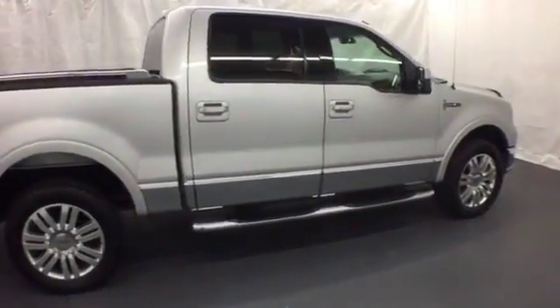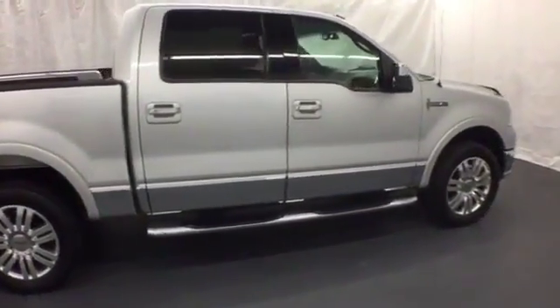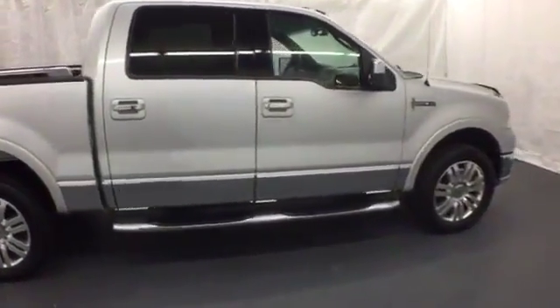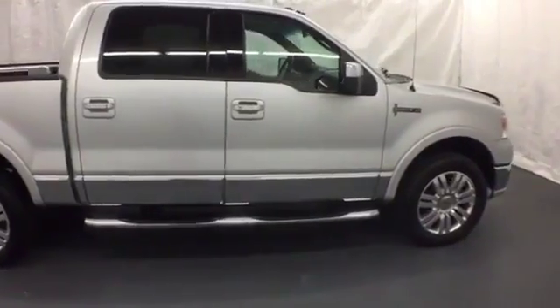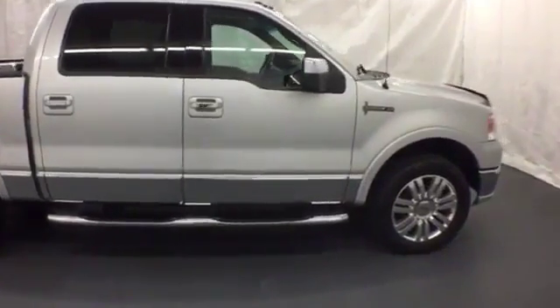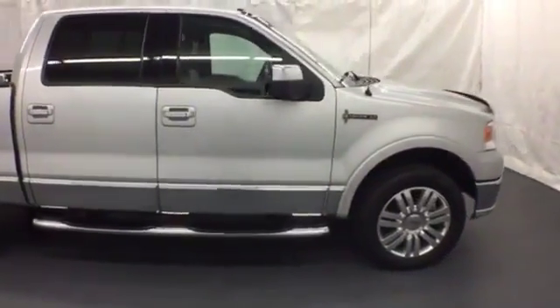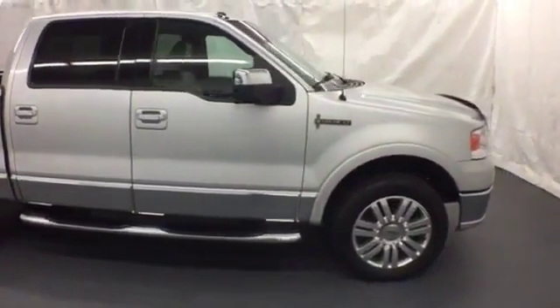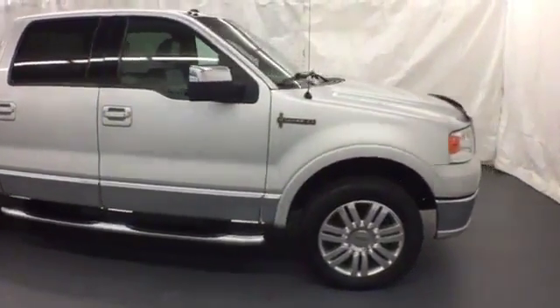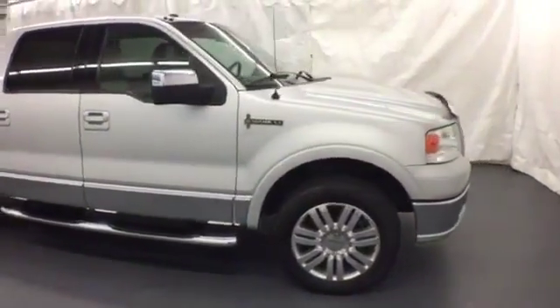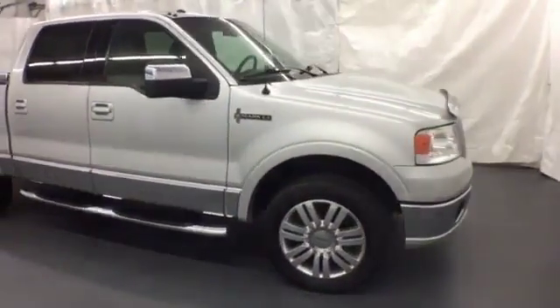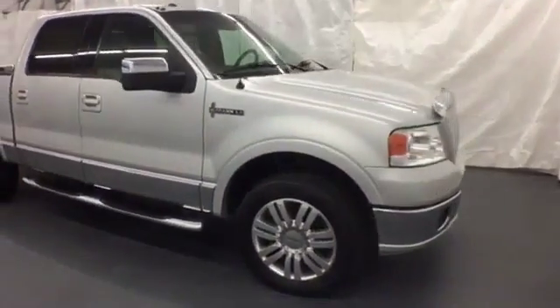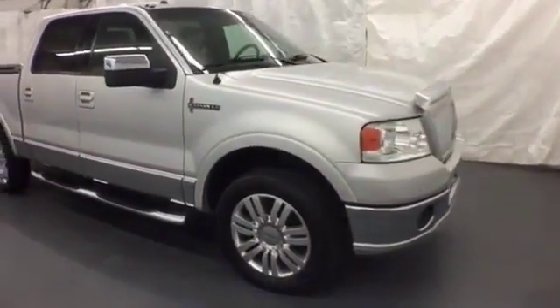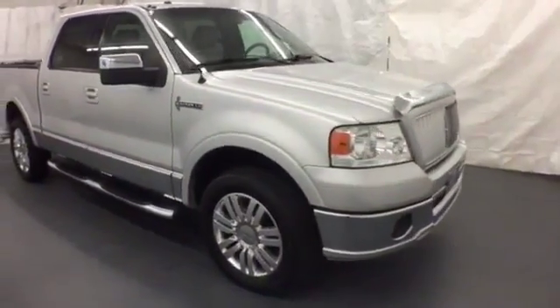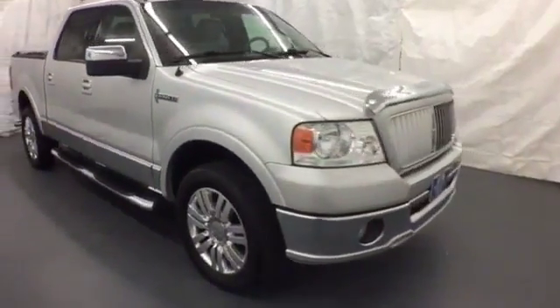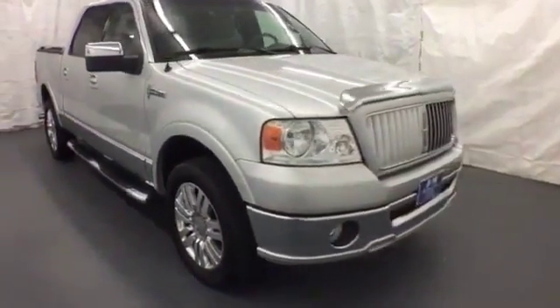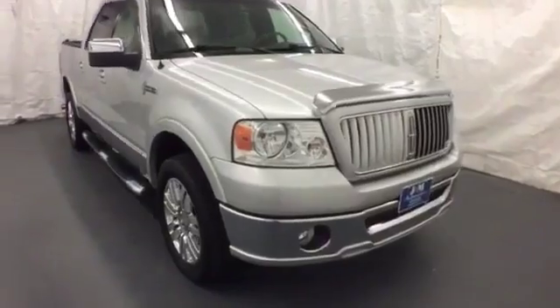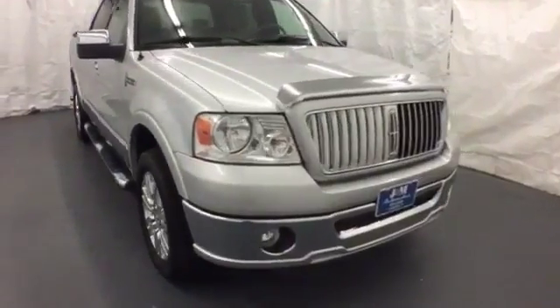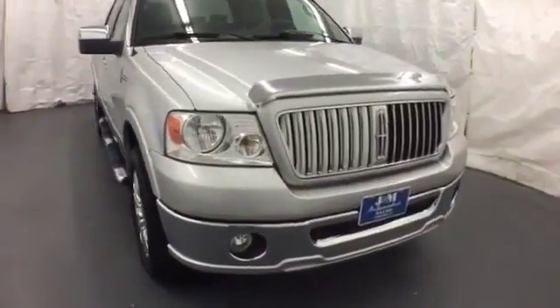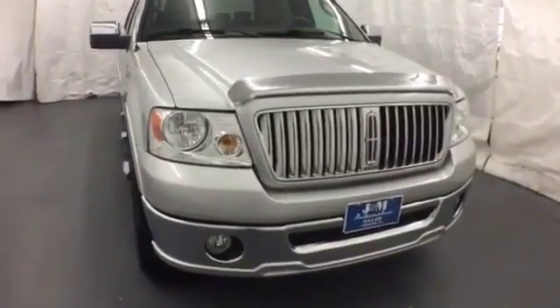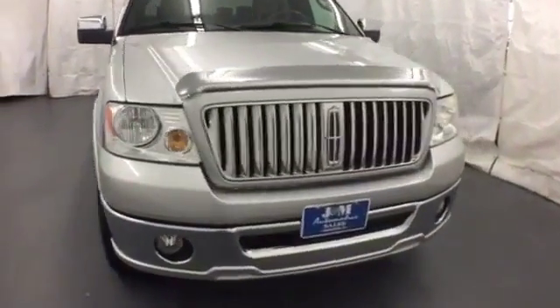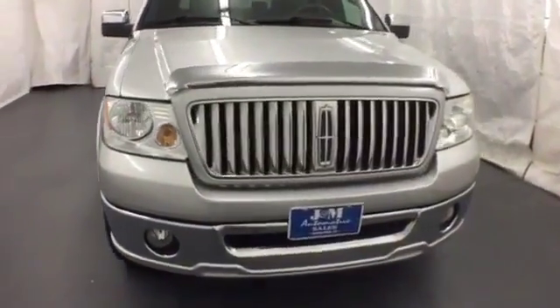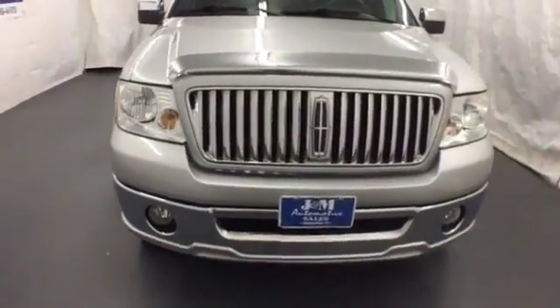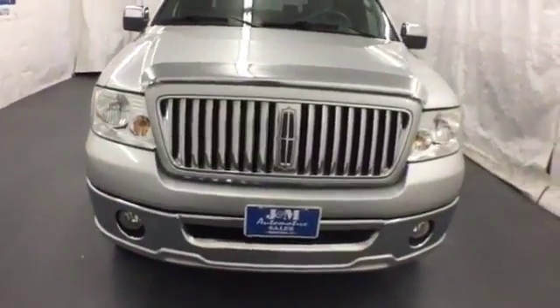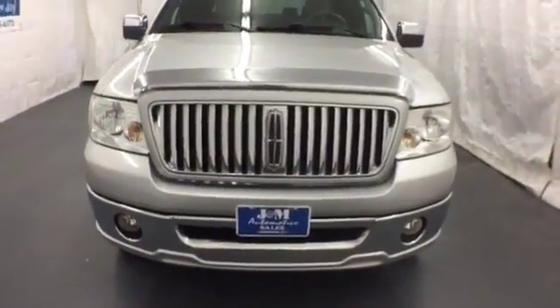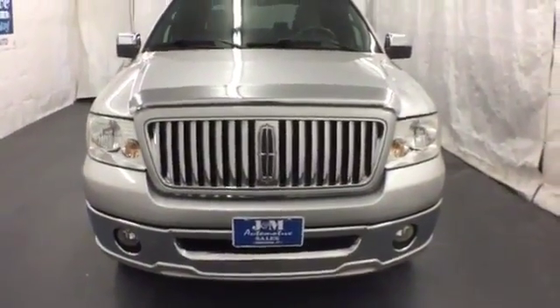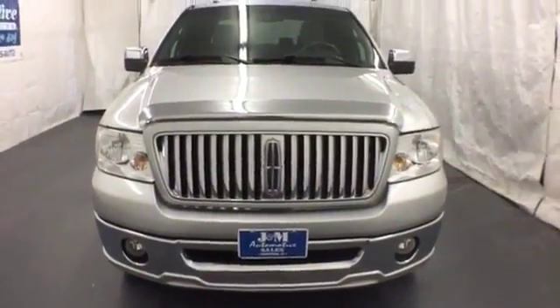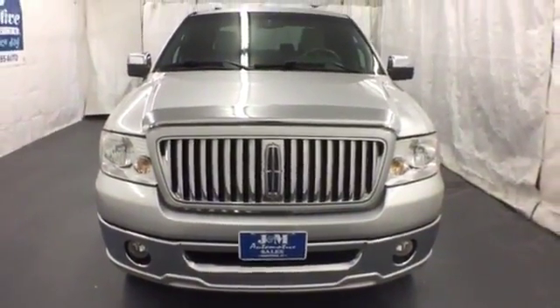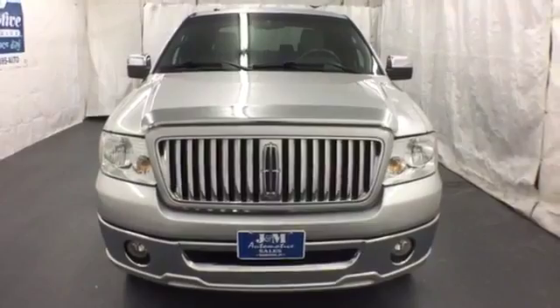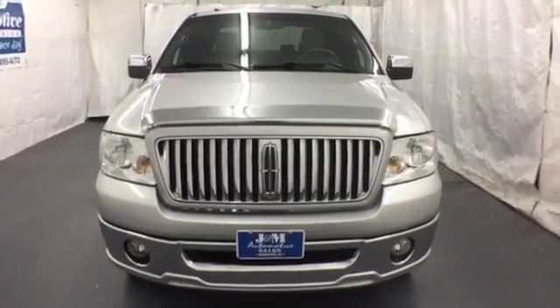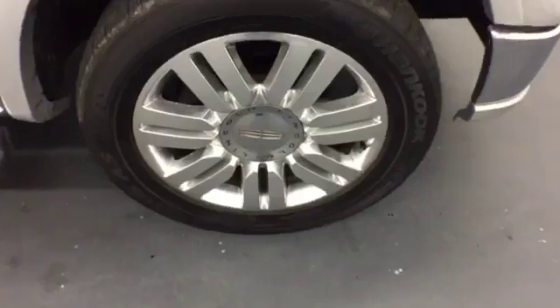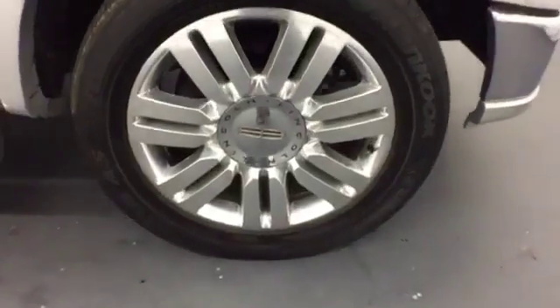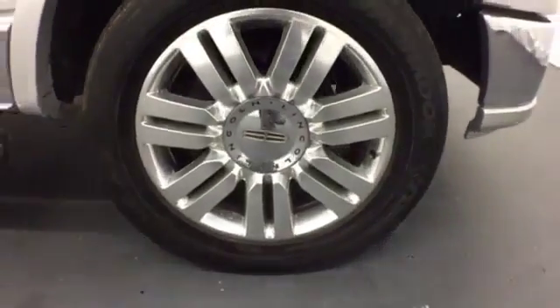See for yourself today. This truck is a good thing.